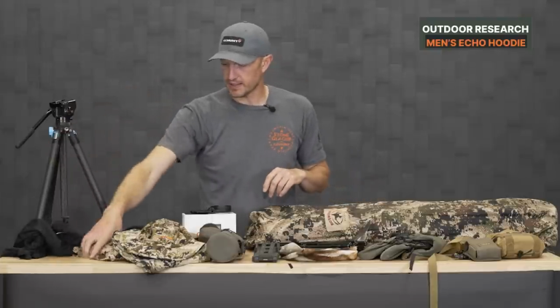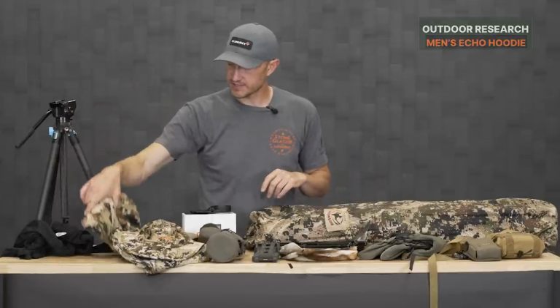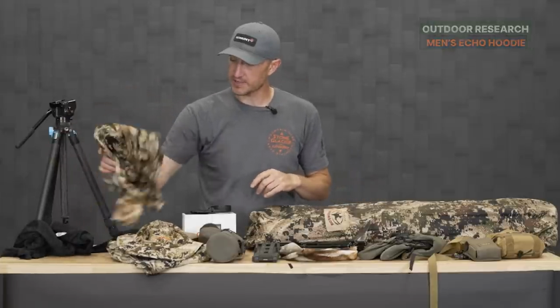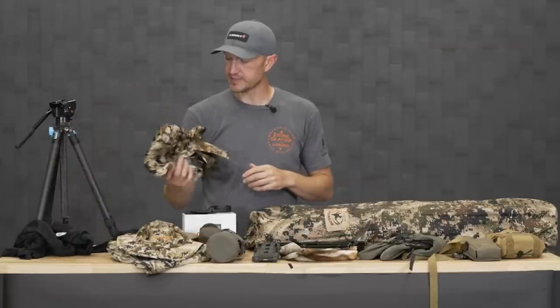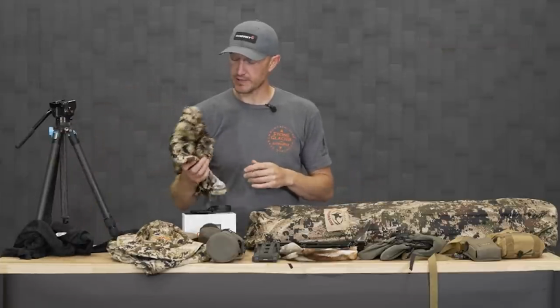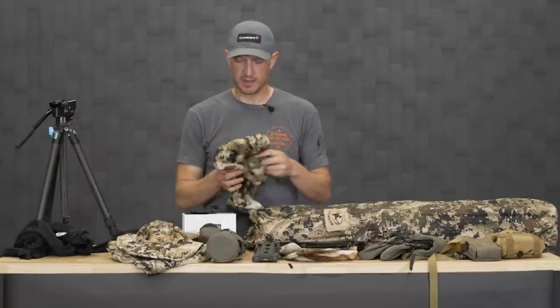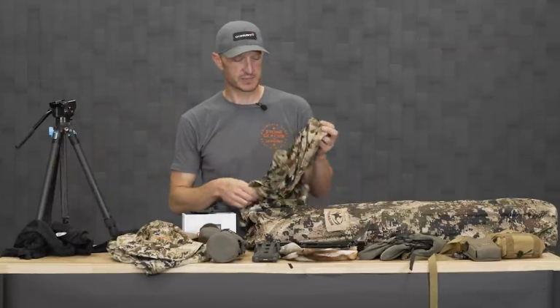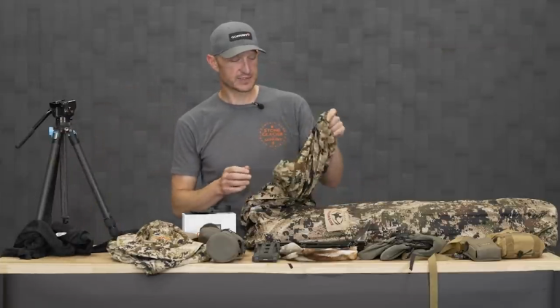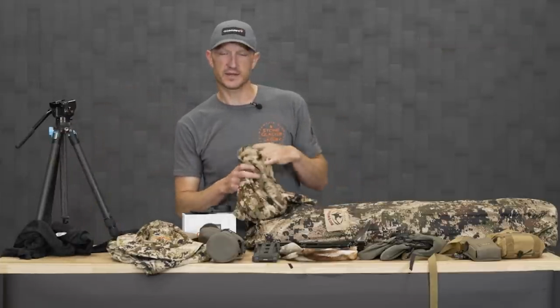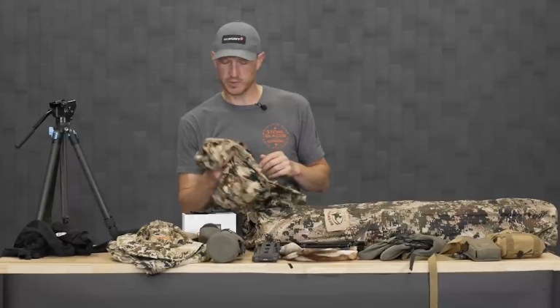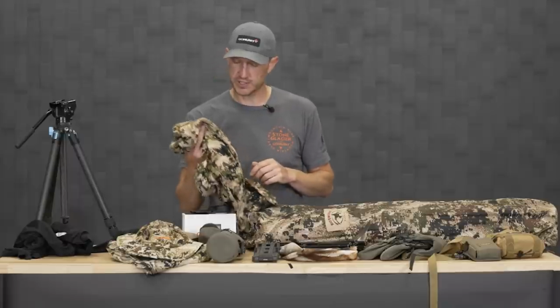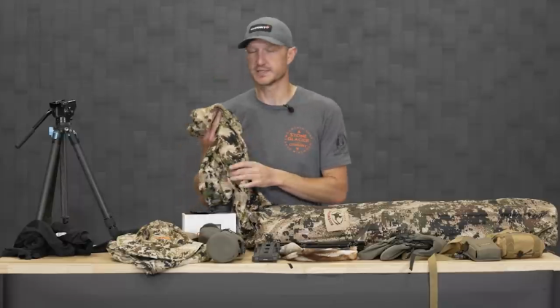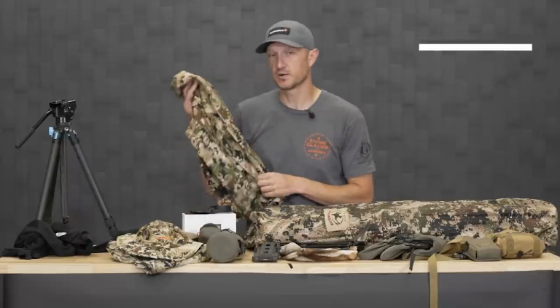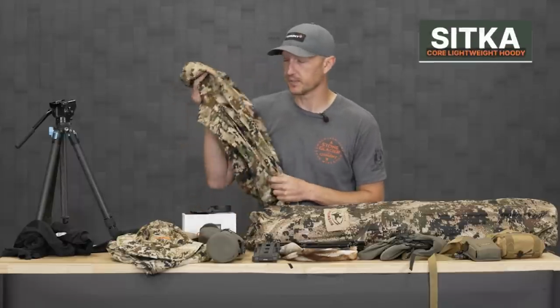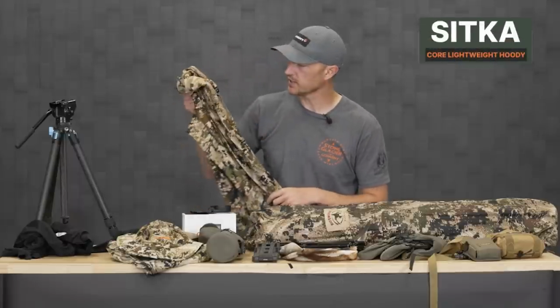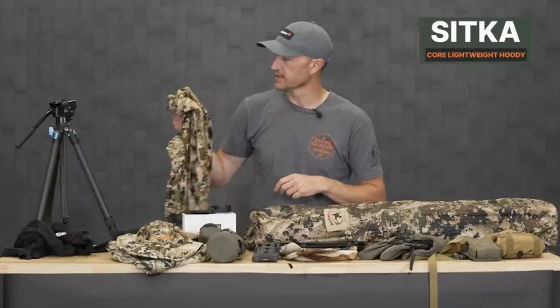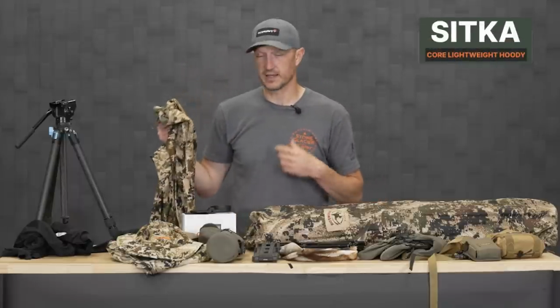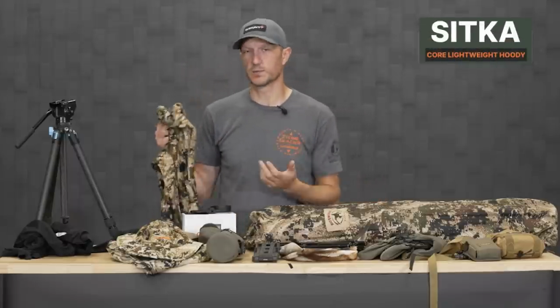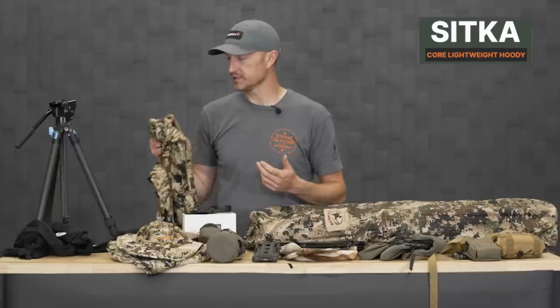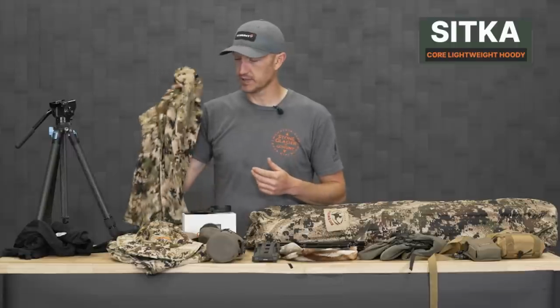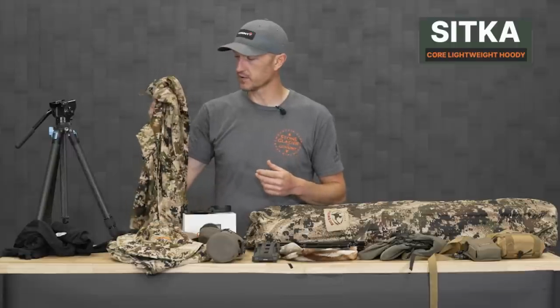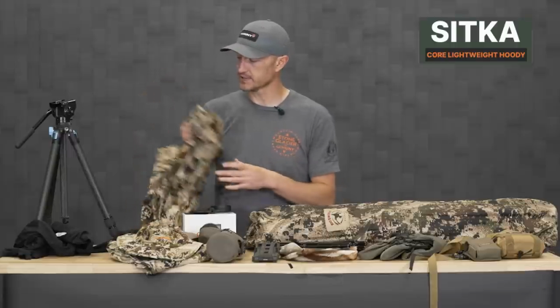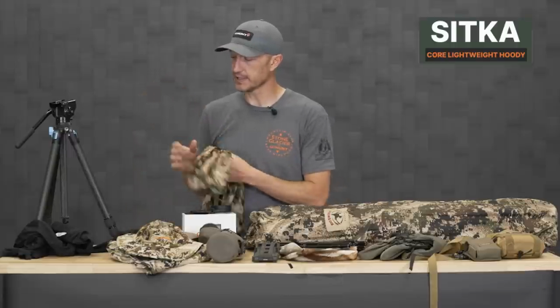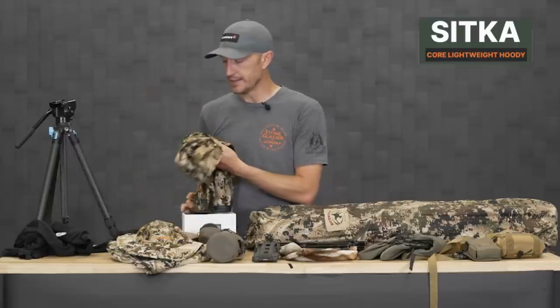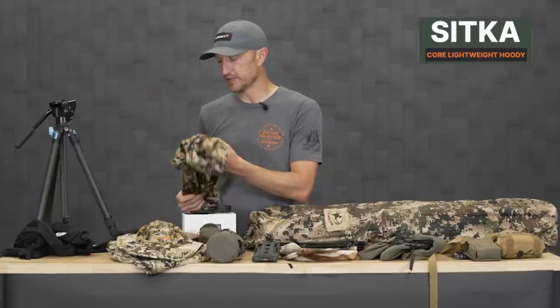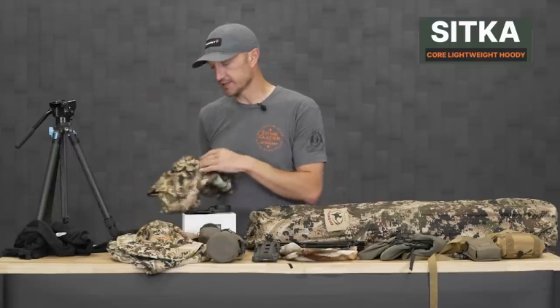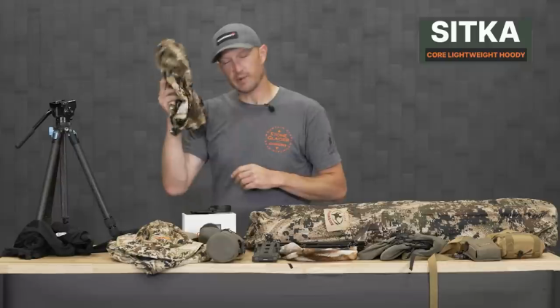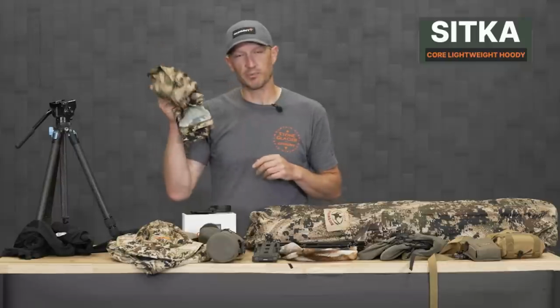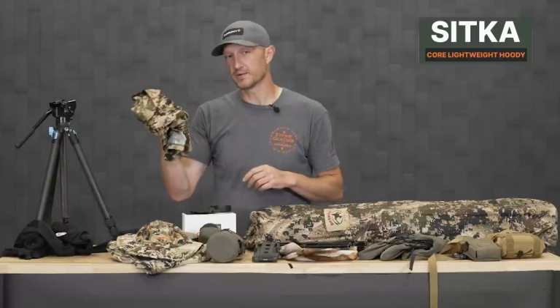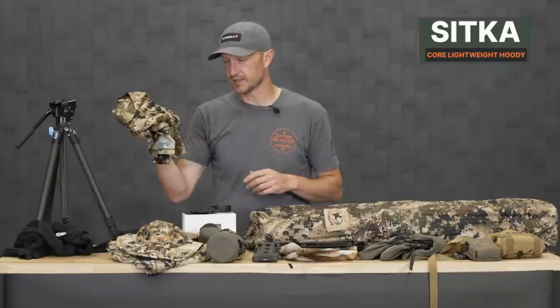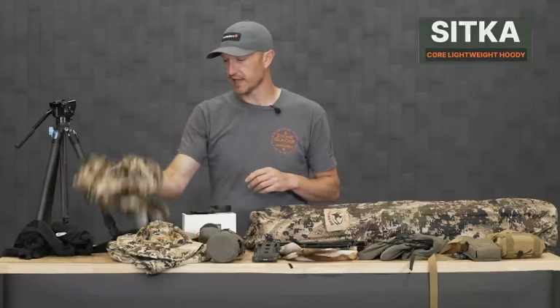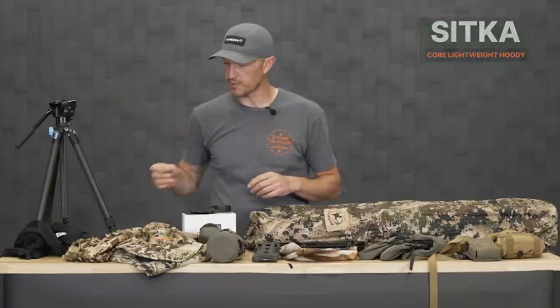In addition to that, there's a base layer option. If you're doing some spotting stock hunting in antelope country, this is the Sitka Core lightweight hoodie — their lightest weight material for early season hunting. It's great and it's got the subalpine pattern, which is a nice camo option.